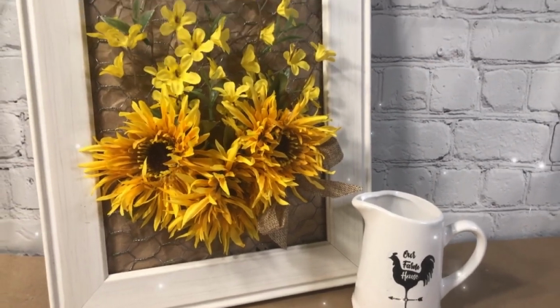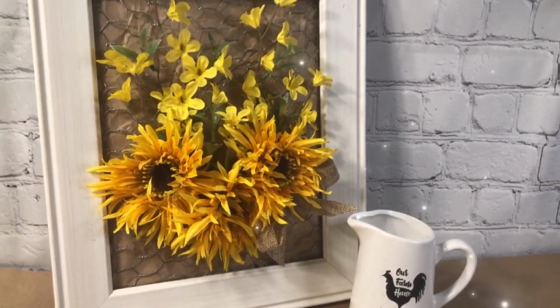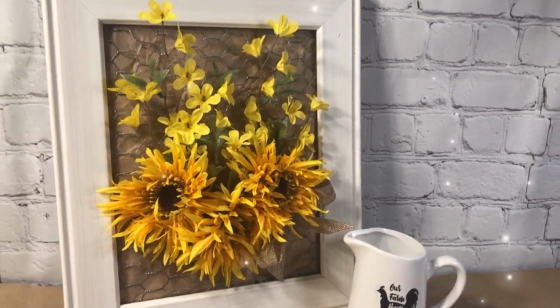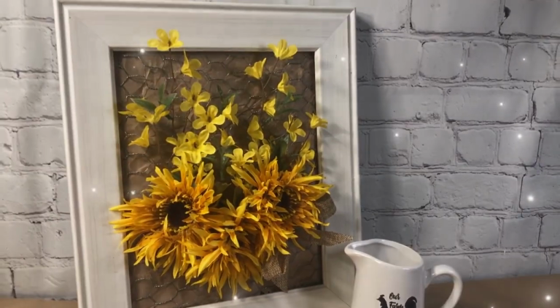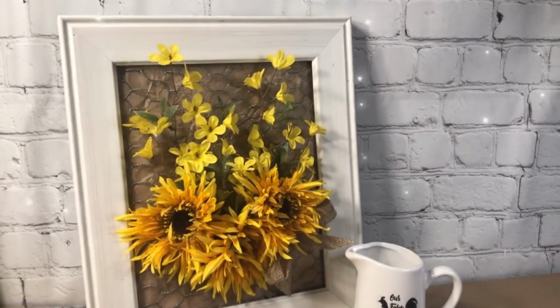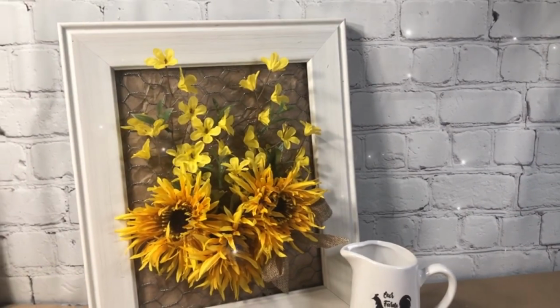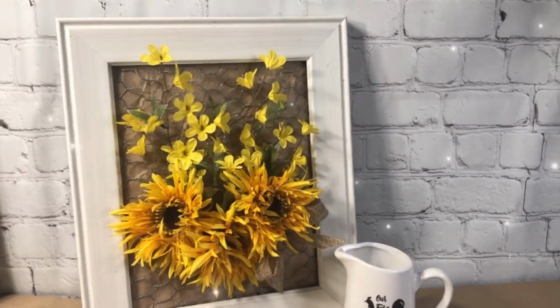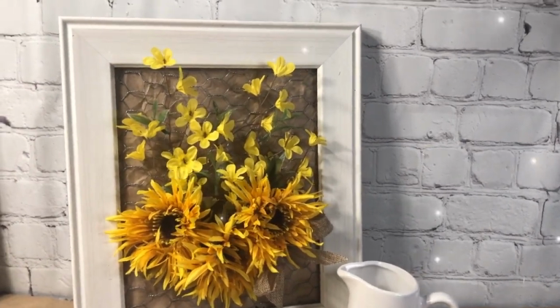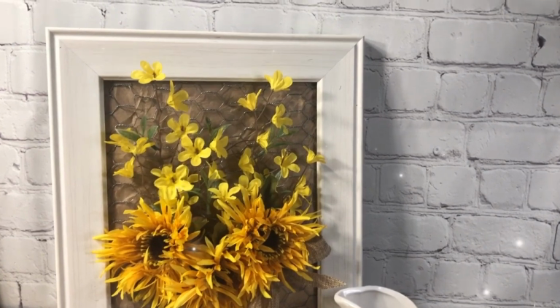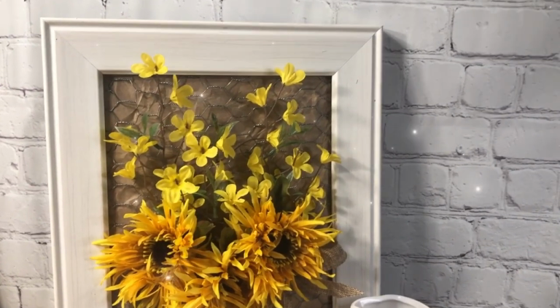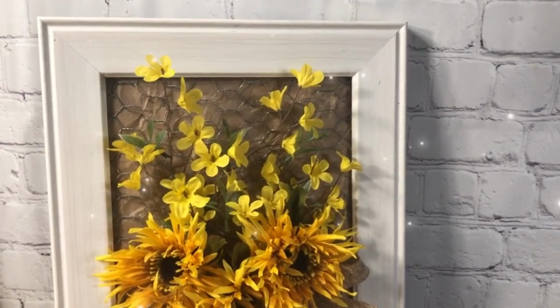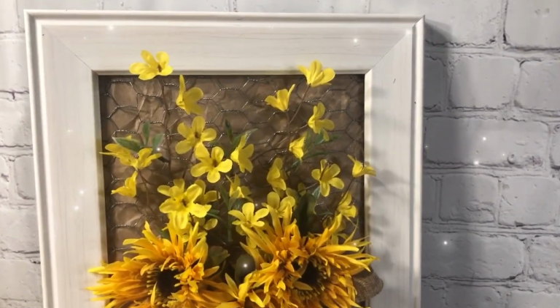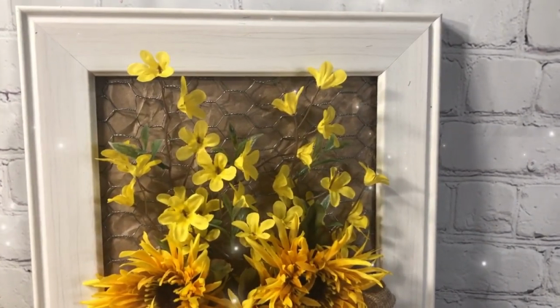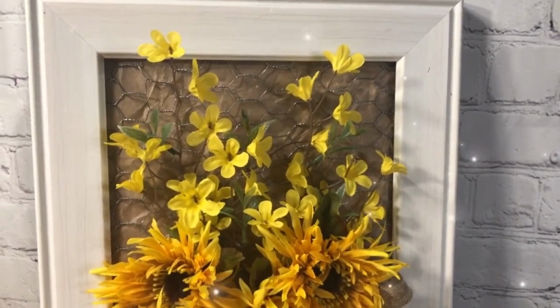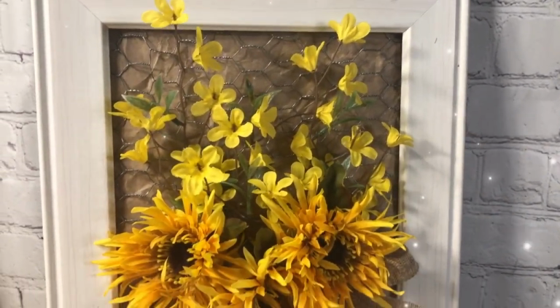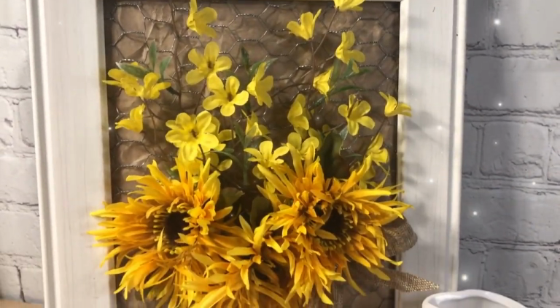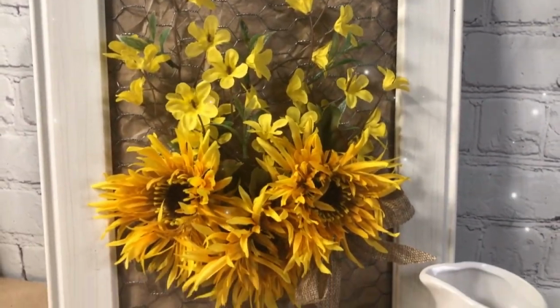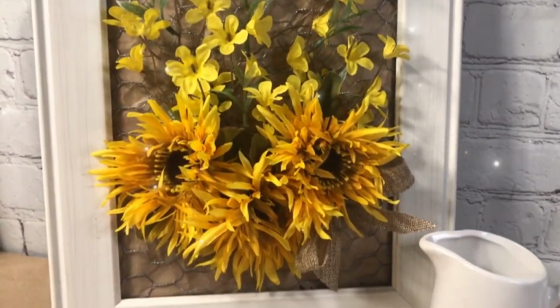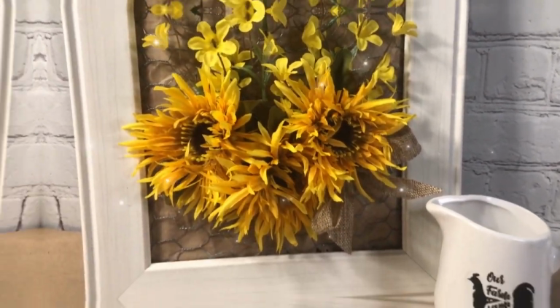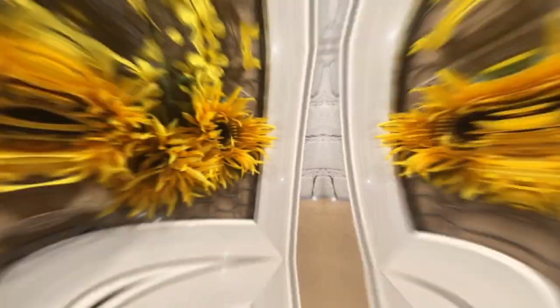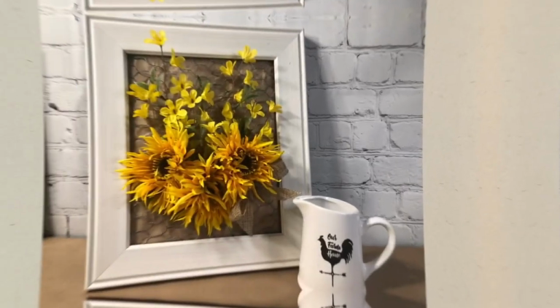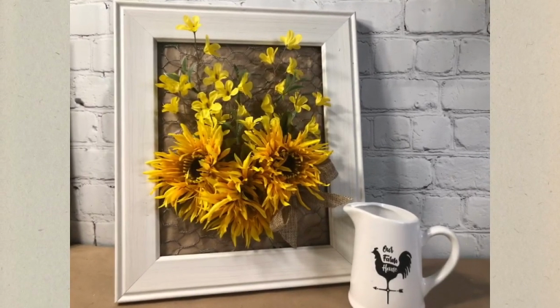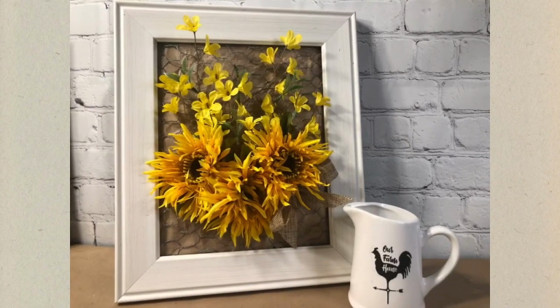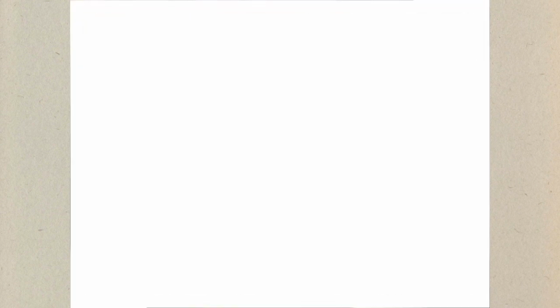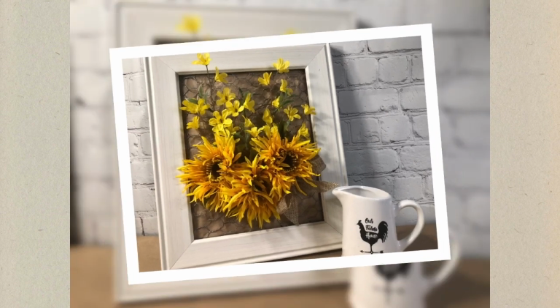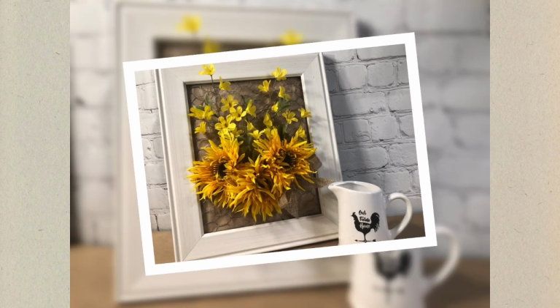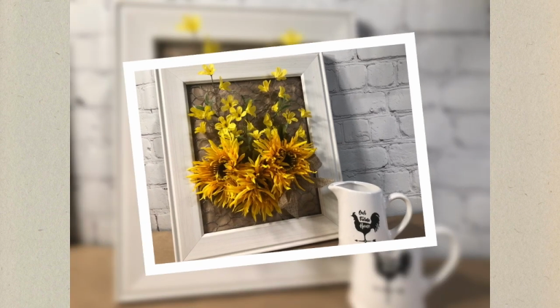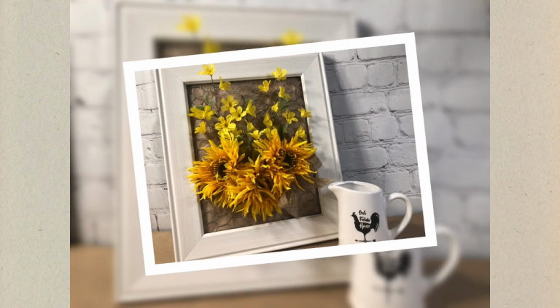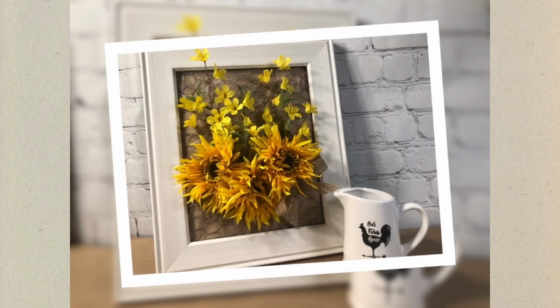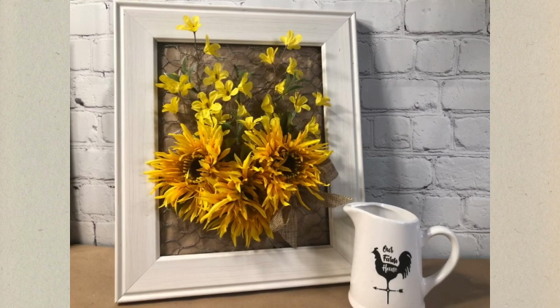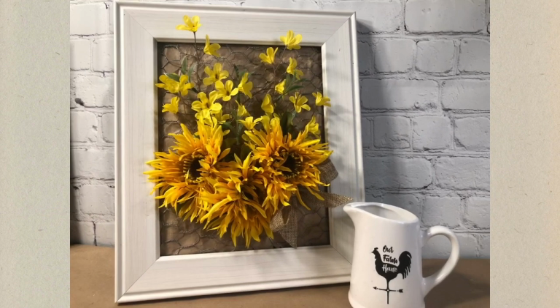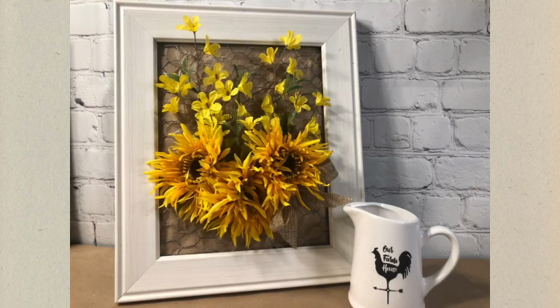I love that this project is interchangeable. You can add any colors — some hot pink flowers would be great. I just hope that you can find all of these supplies and get started on your cool chicken wire frame today.